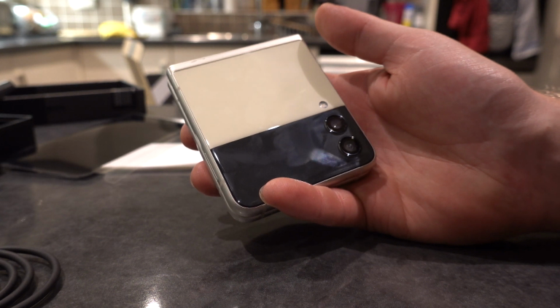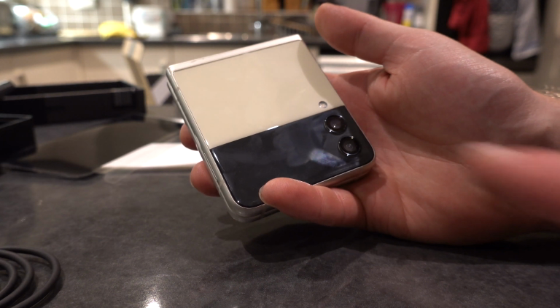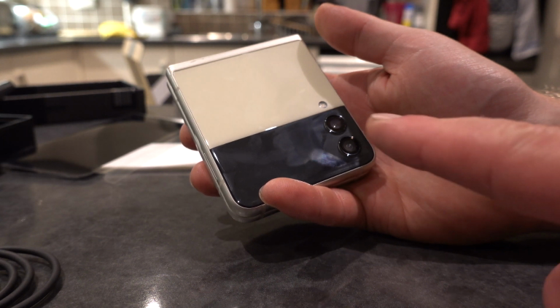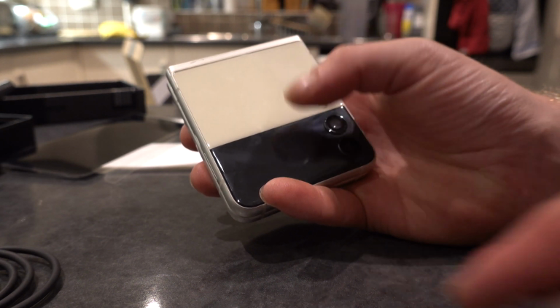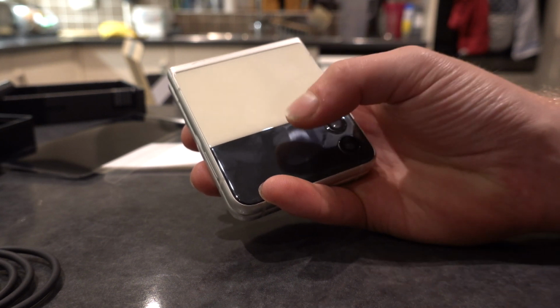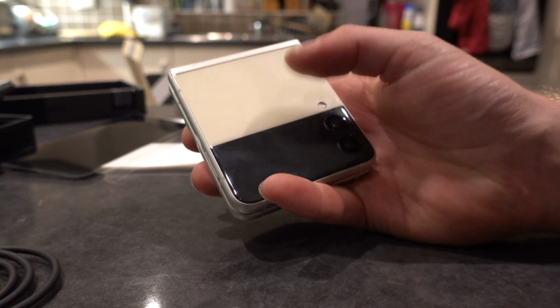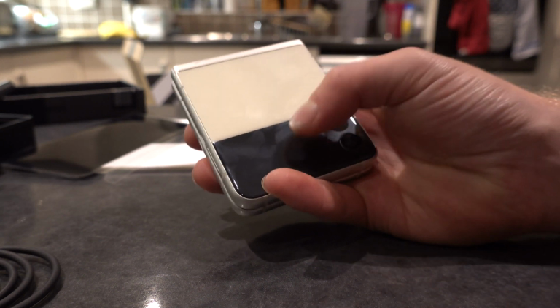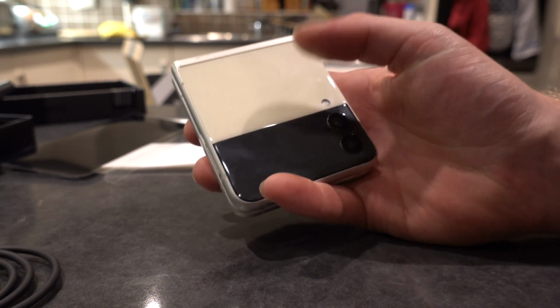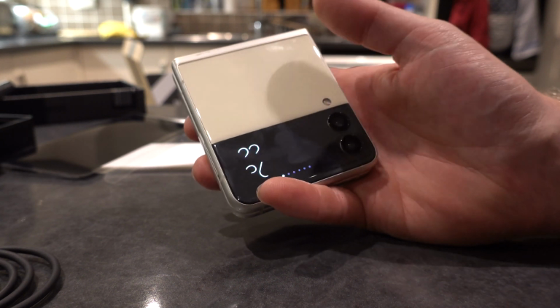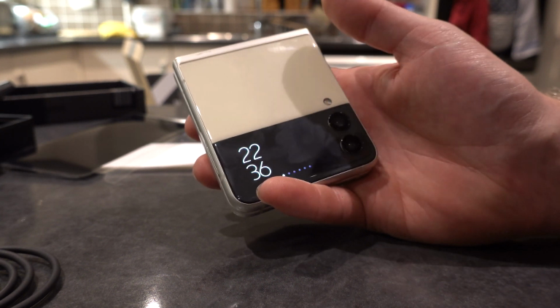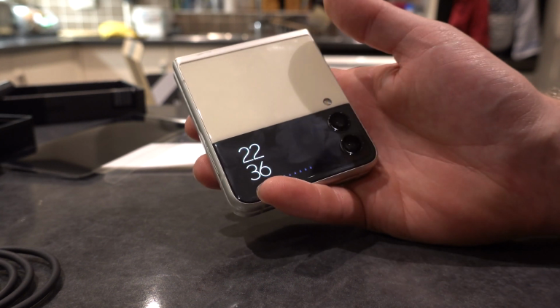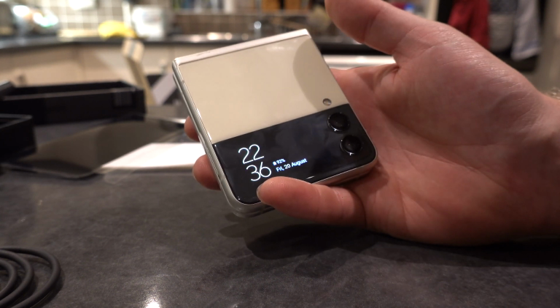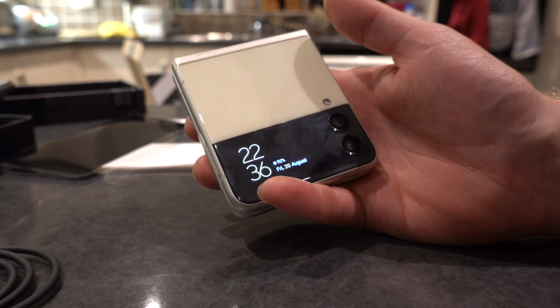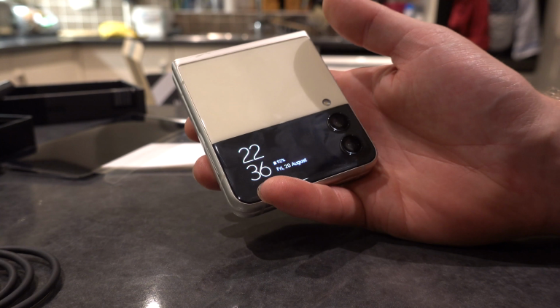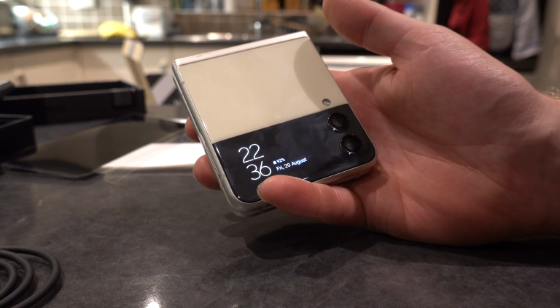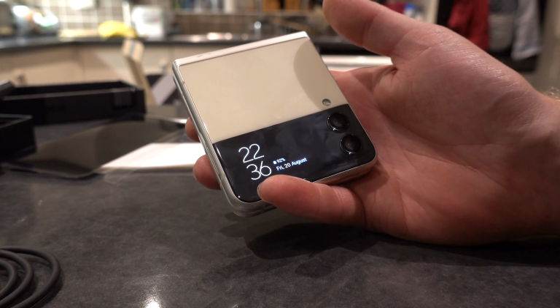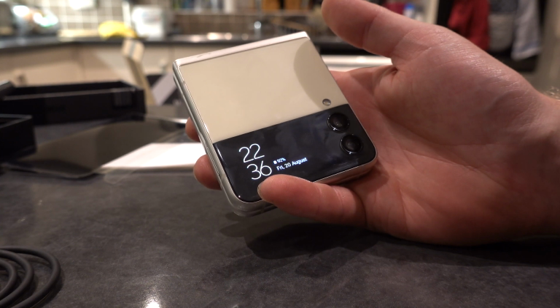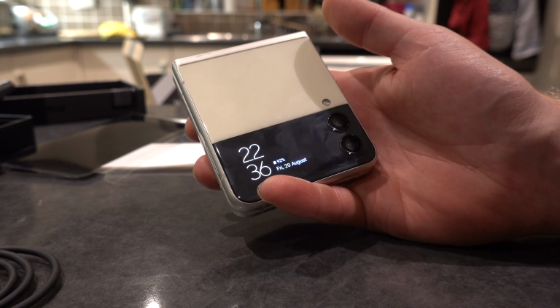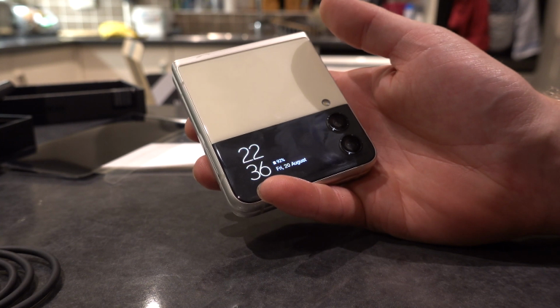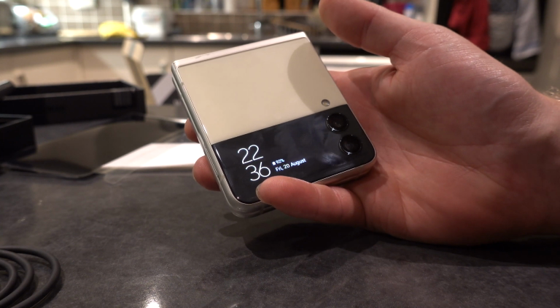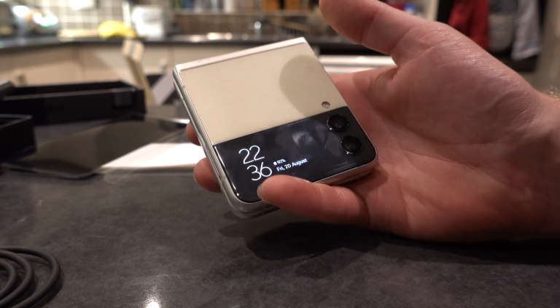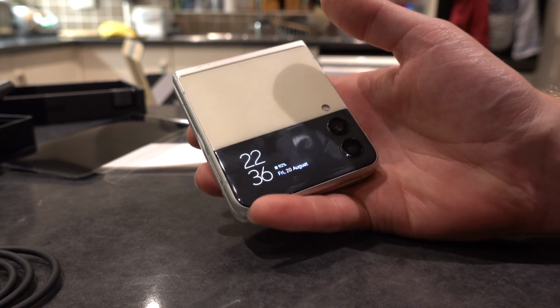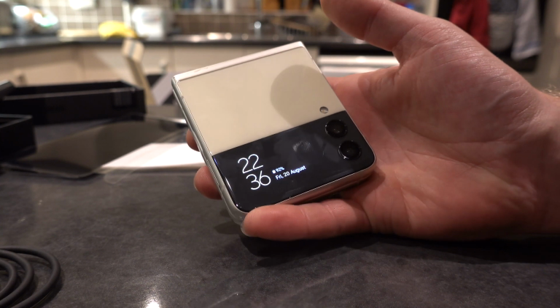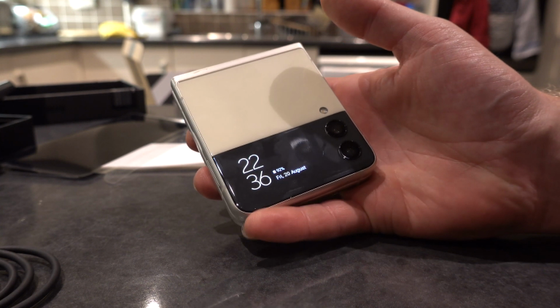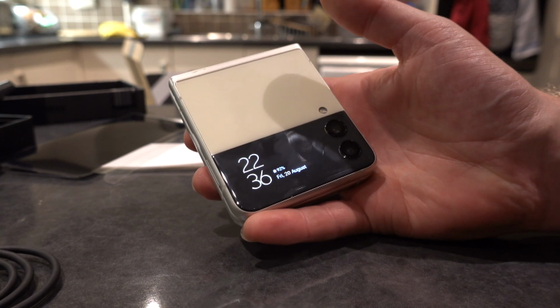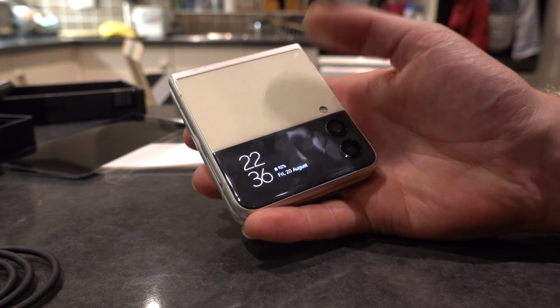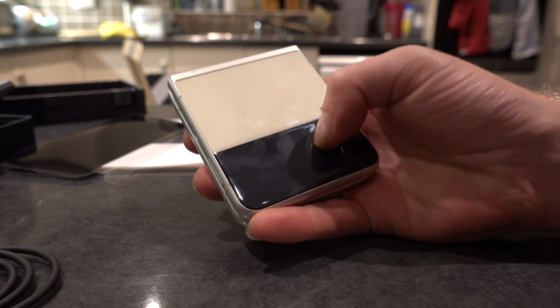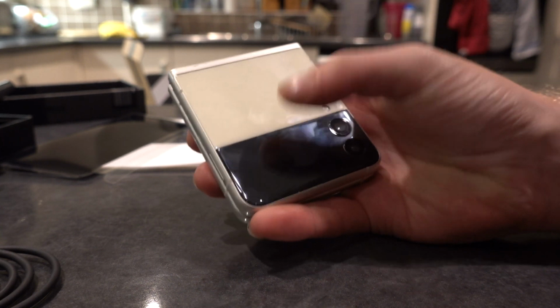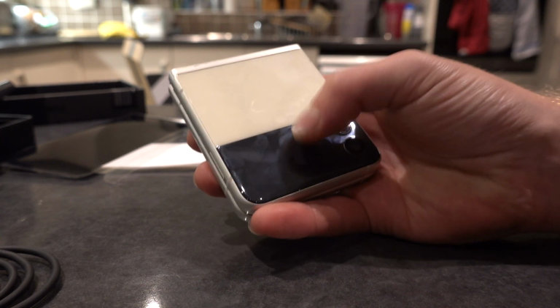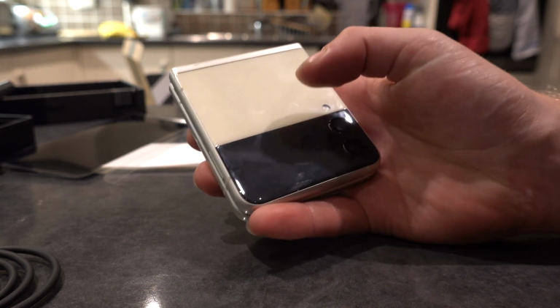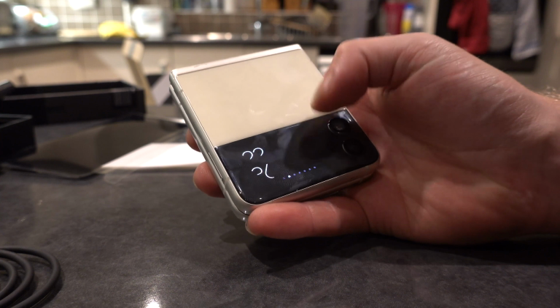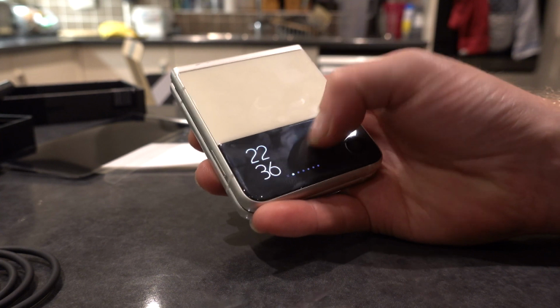If you want to have a look at the outside screen, double tap it and it comes on — it's full colour. Go and show them the apps, go through them.